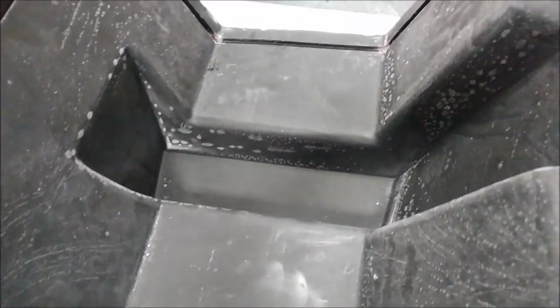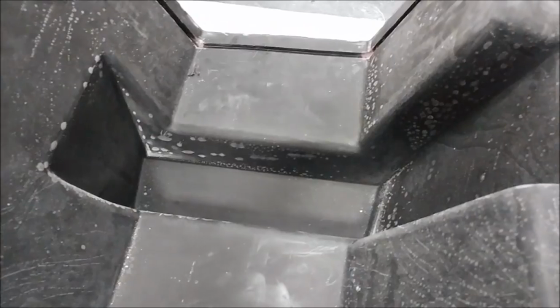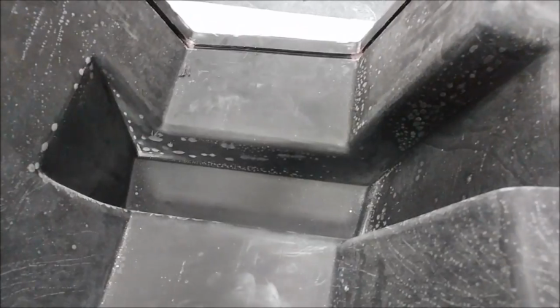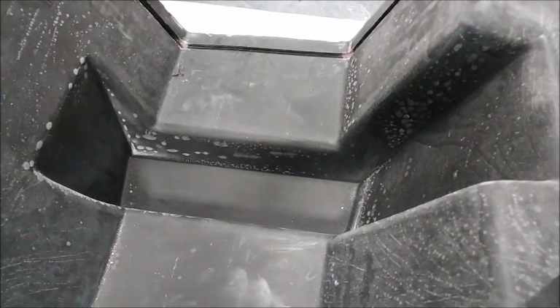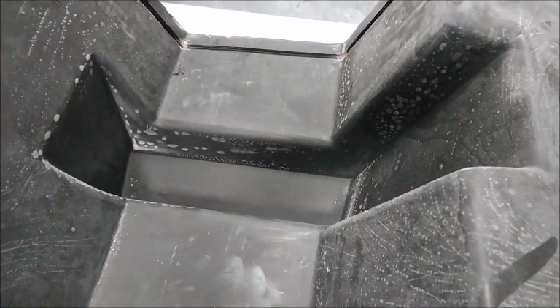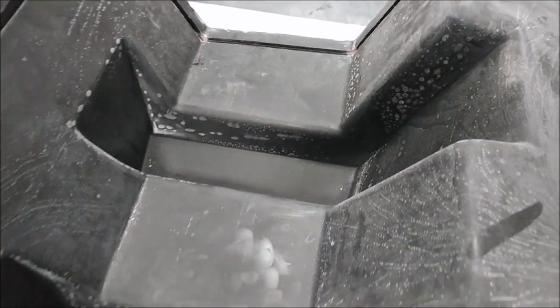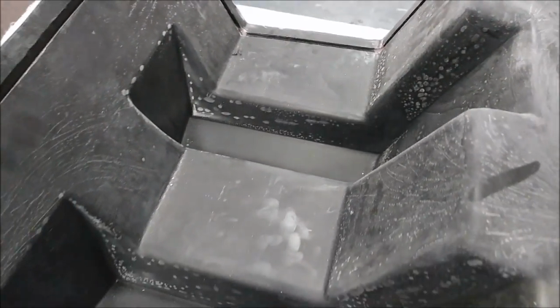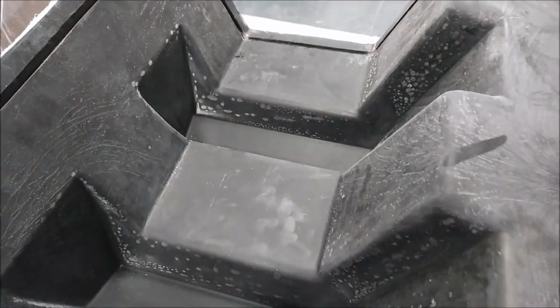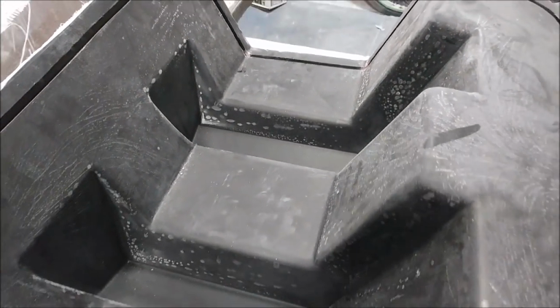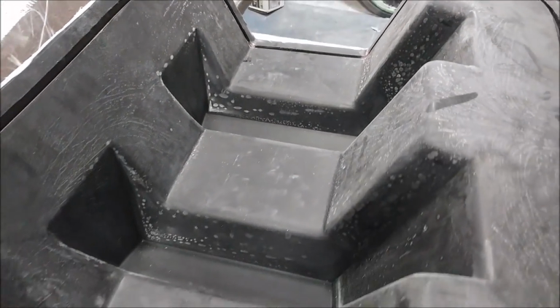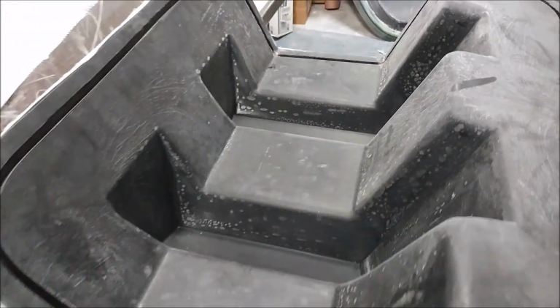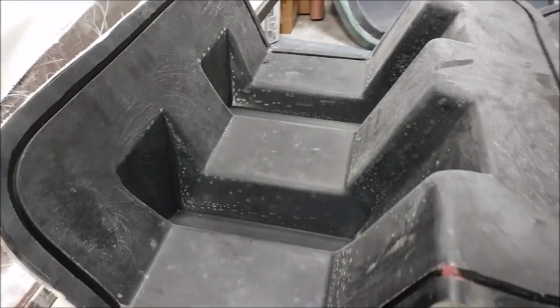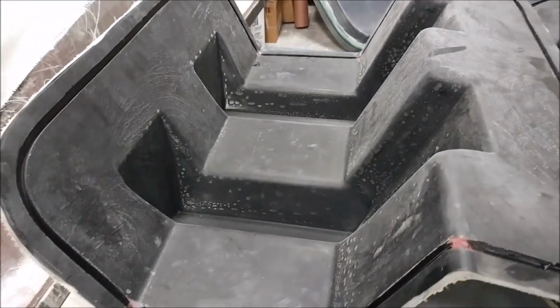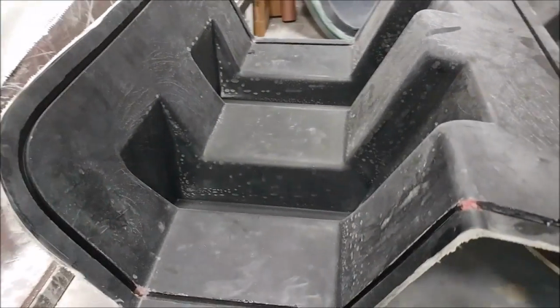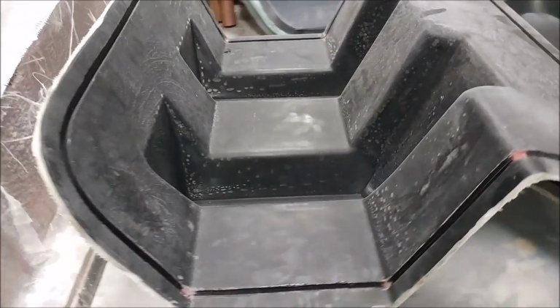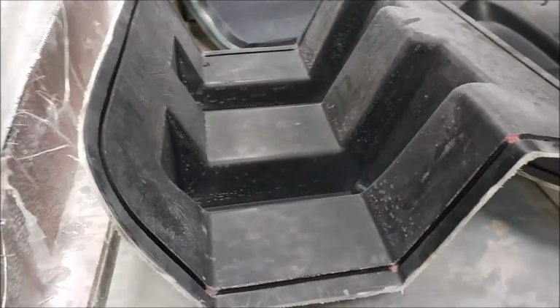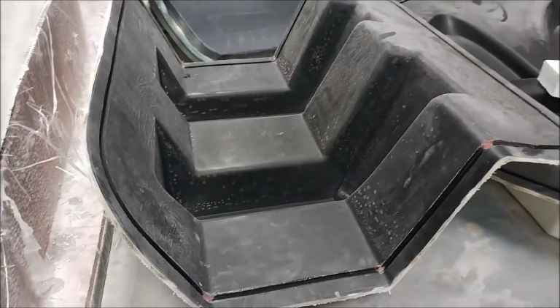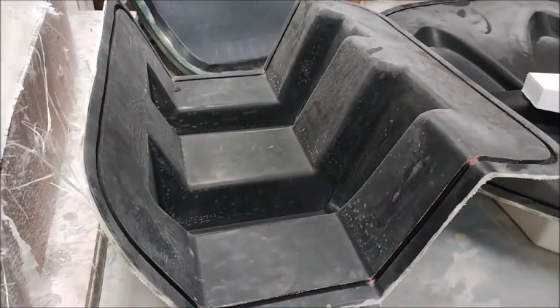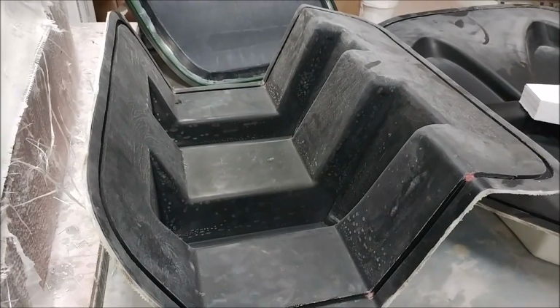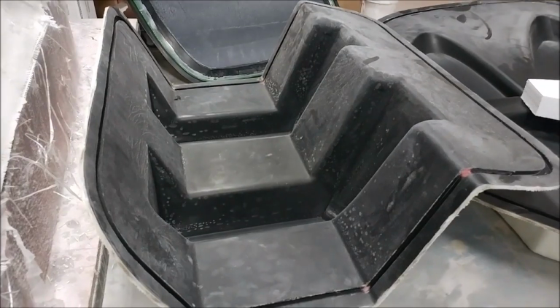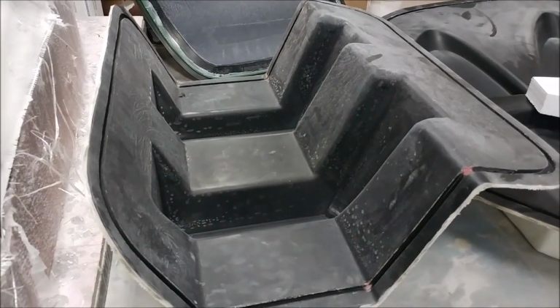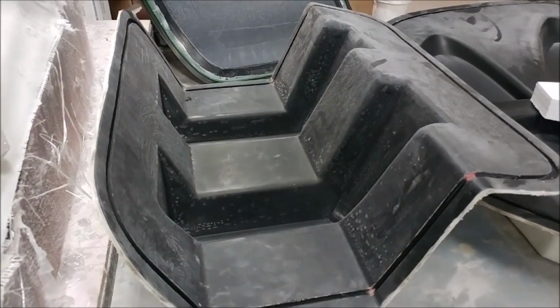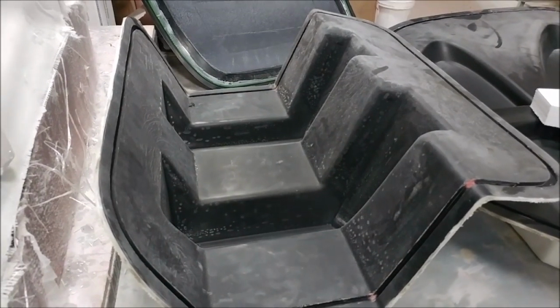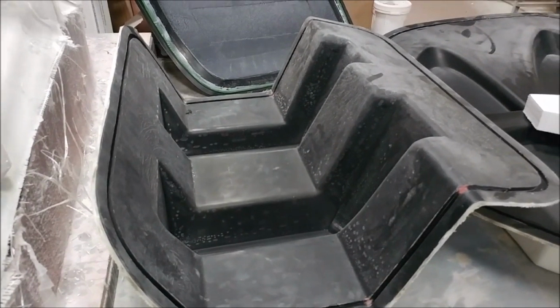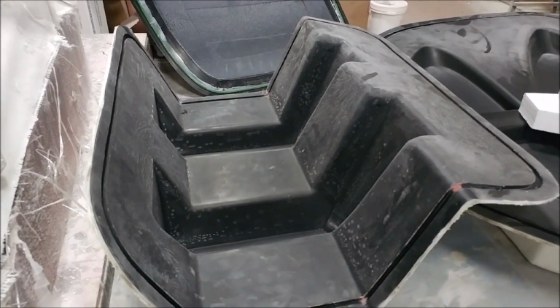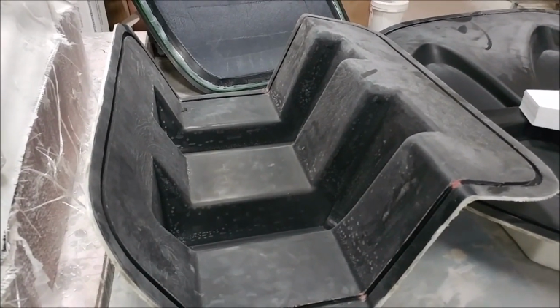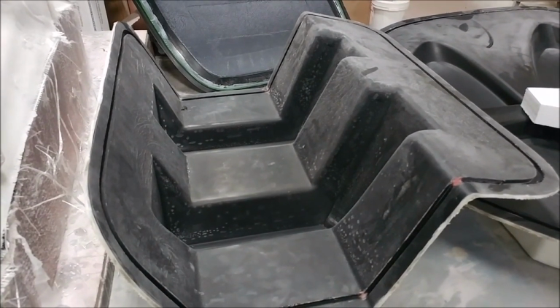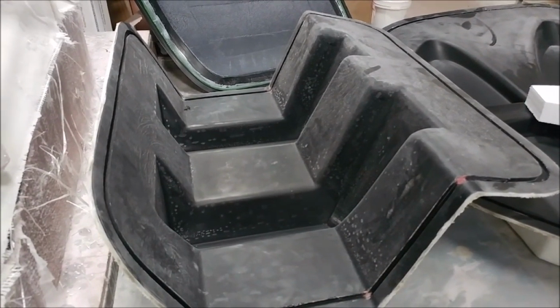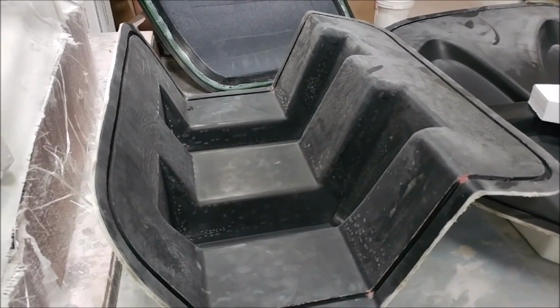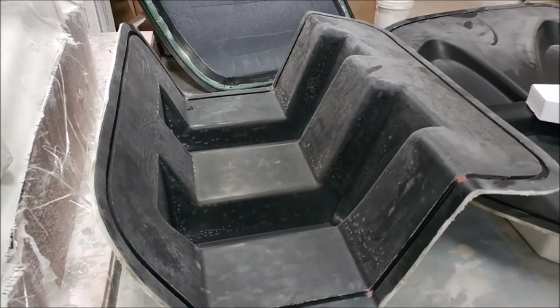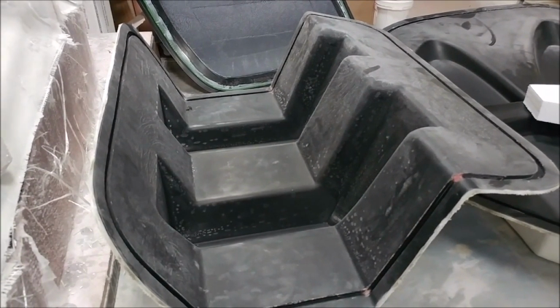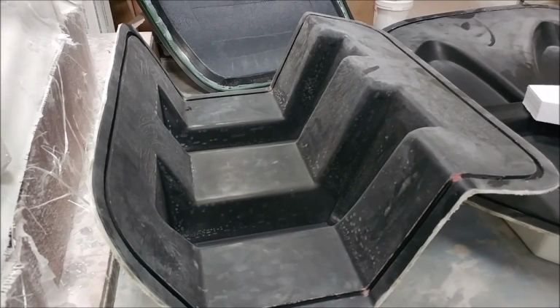This is the brace you saw earlier — now released from the plug and it came out nicely. That's just dust on there, because once you release the part it just attracts dust.